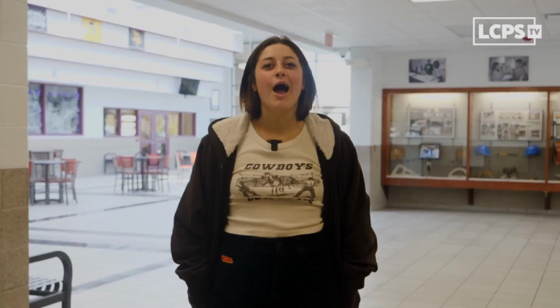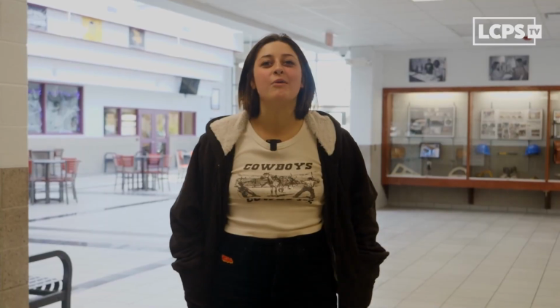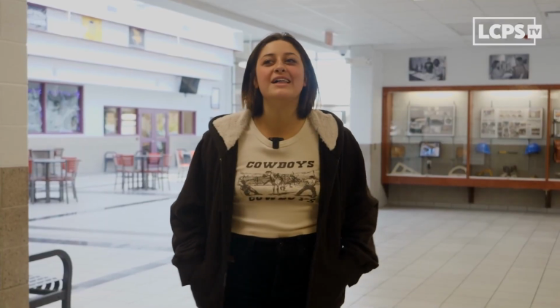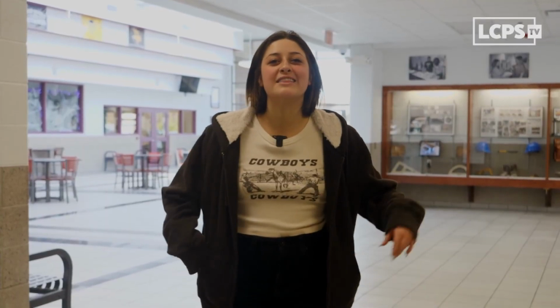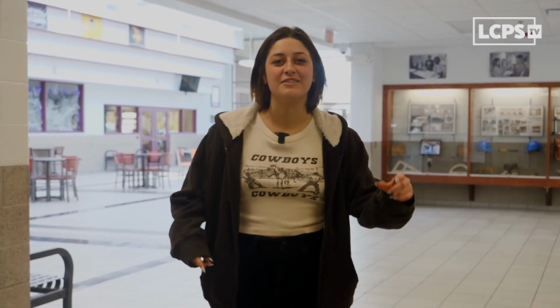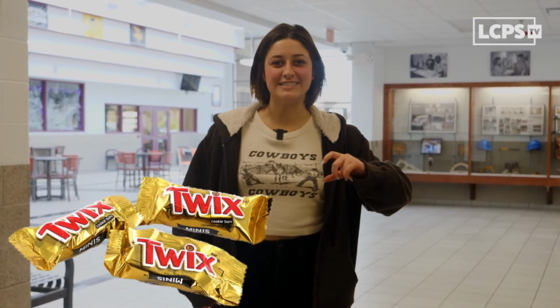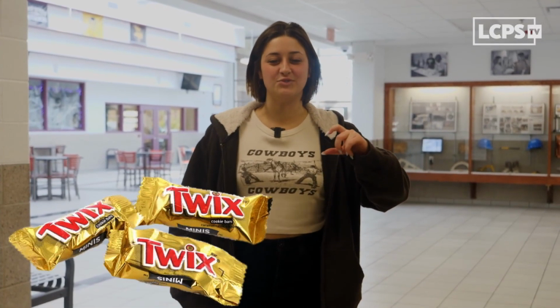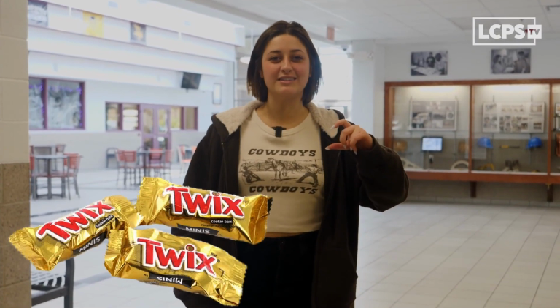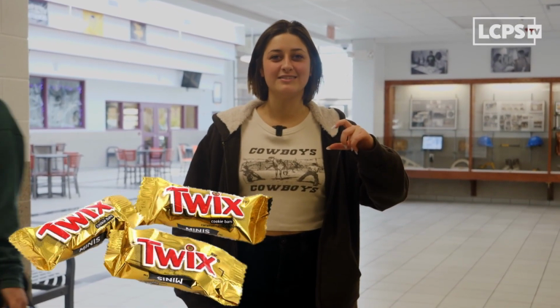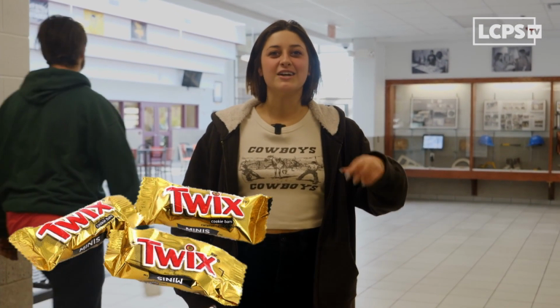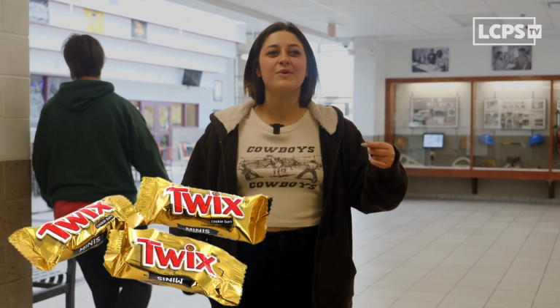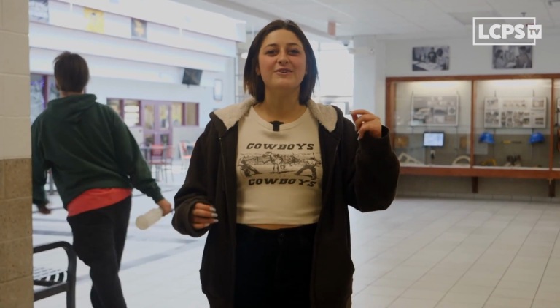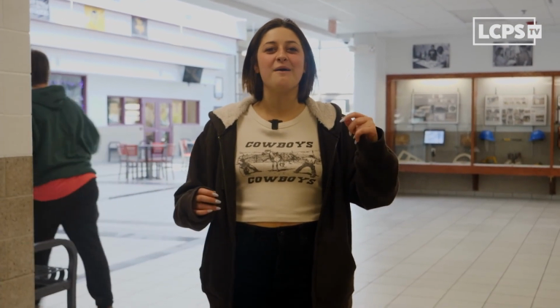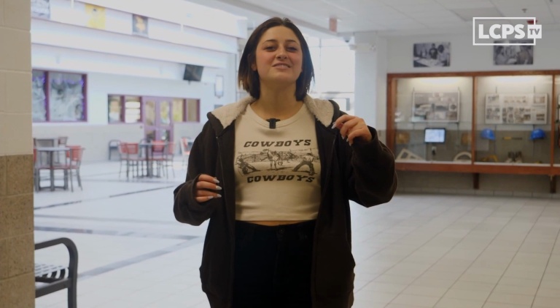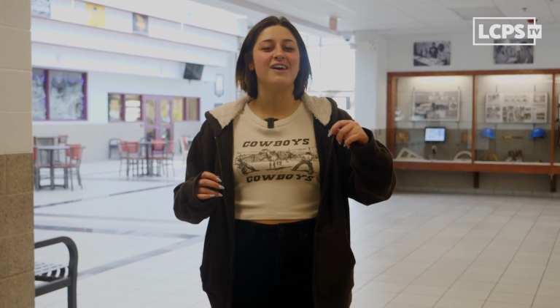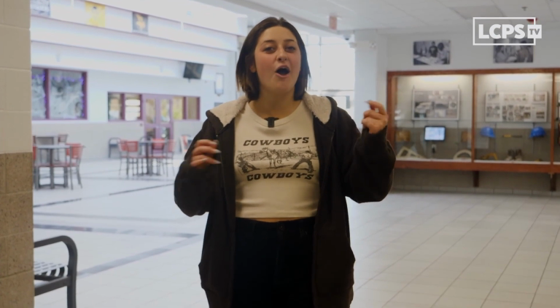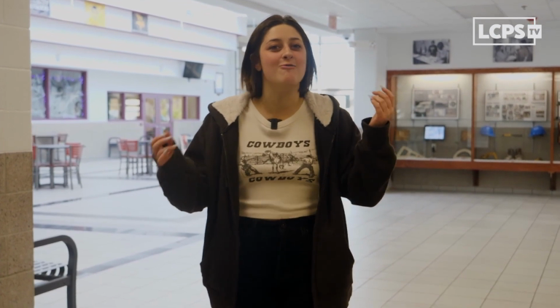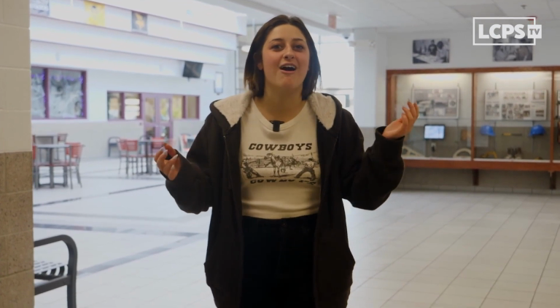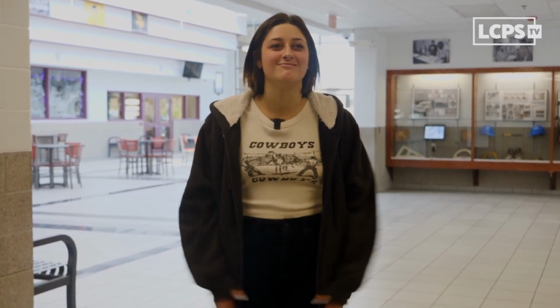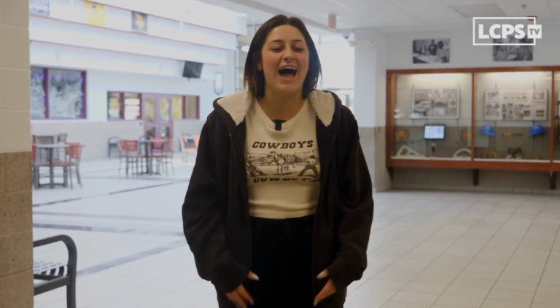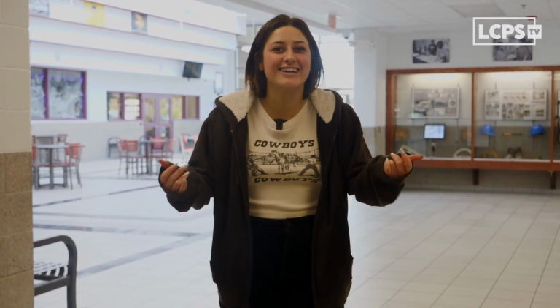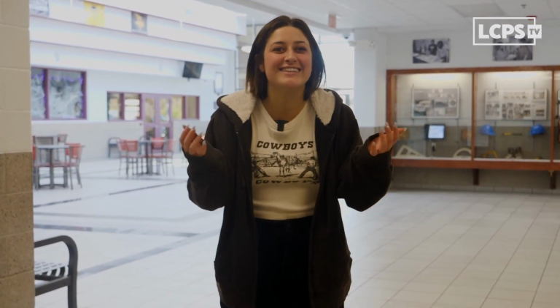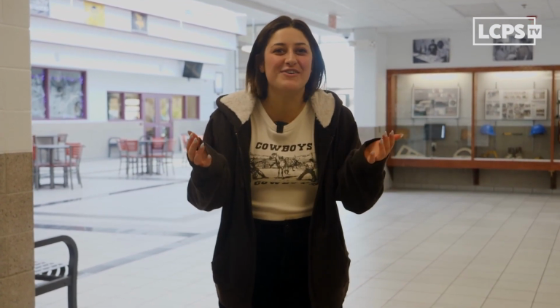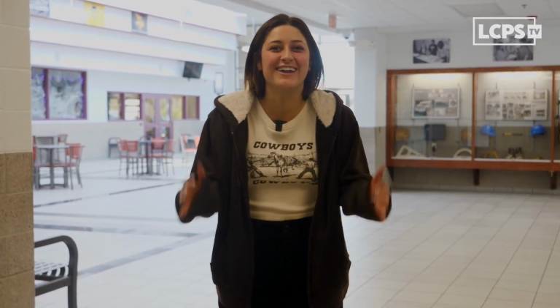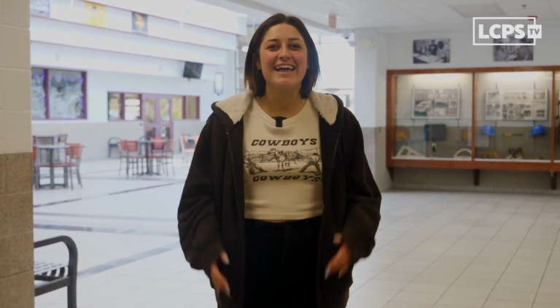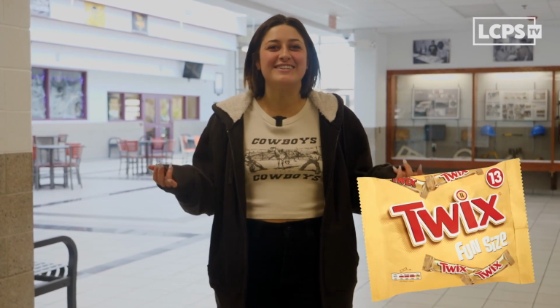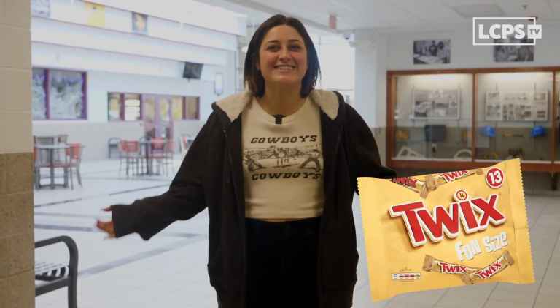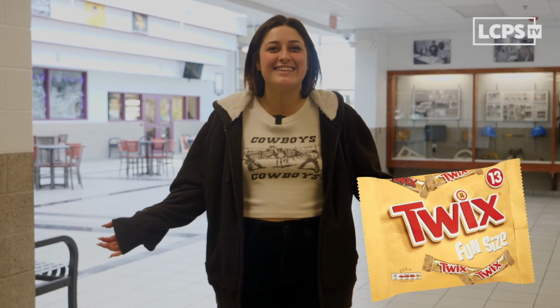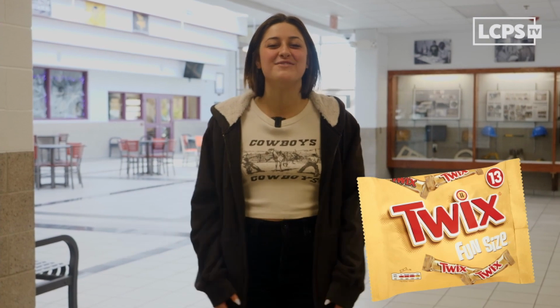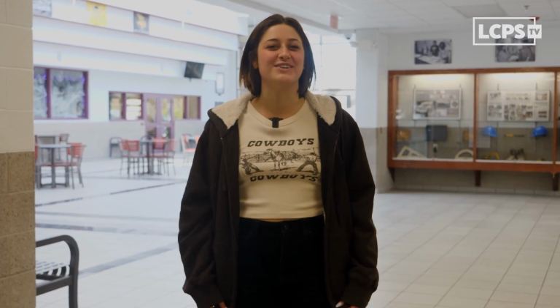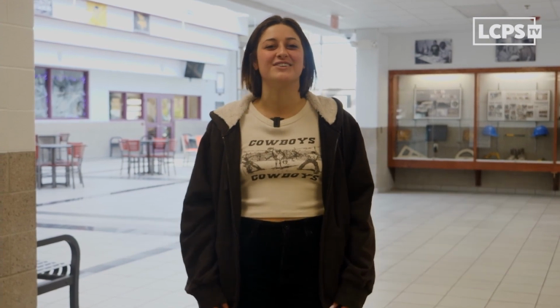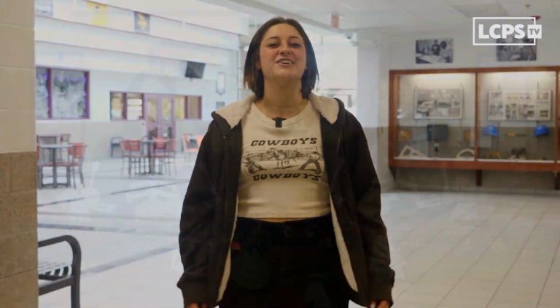I probably like the fun-sized Twix, because whenever you get them, it's just like, oh my God. It's so fun — it's fun-sized, it's in the name. Also, Twix are just good. Nothing says Halloween like candy.